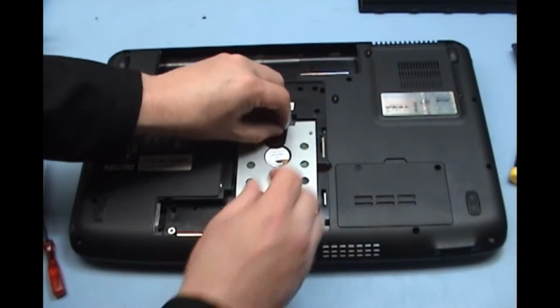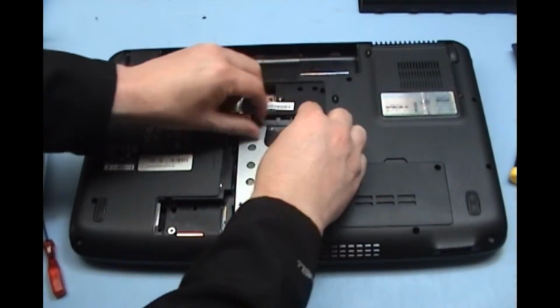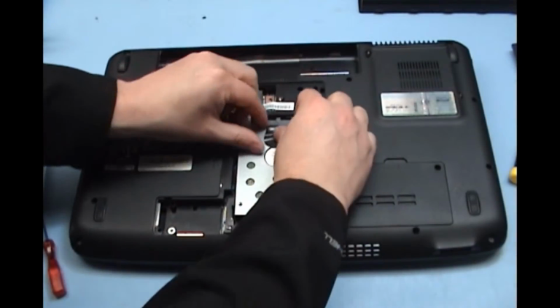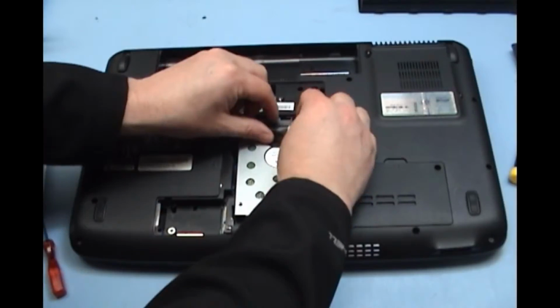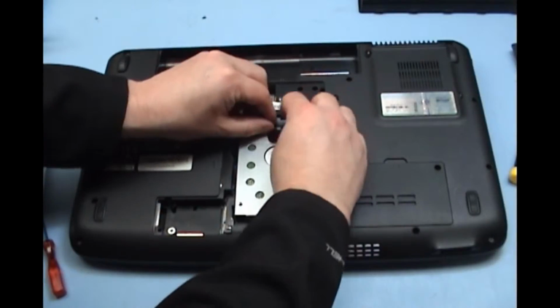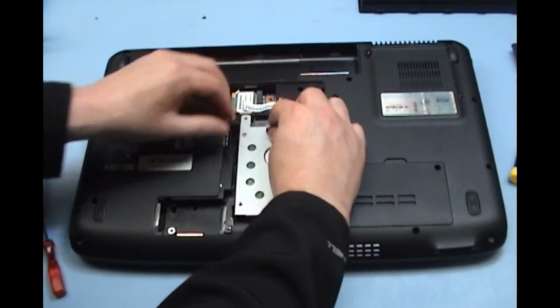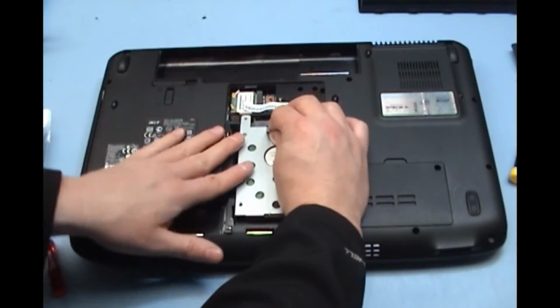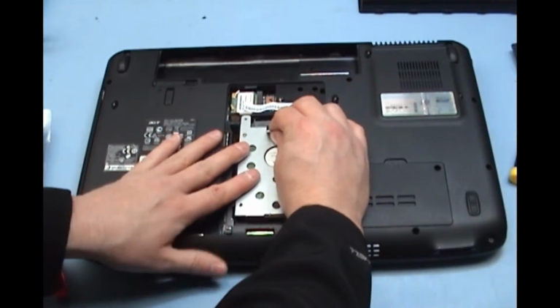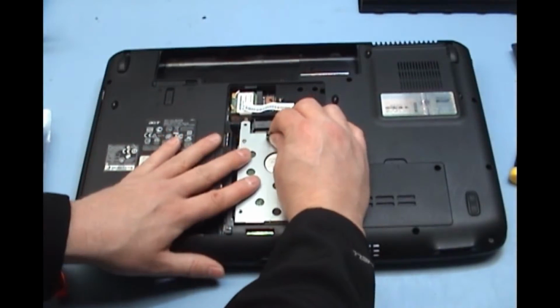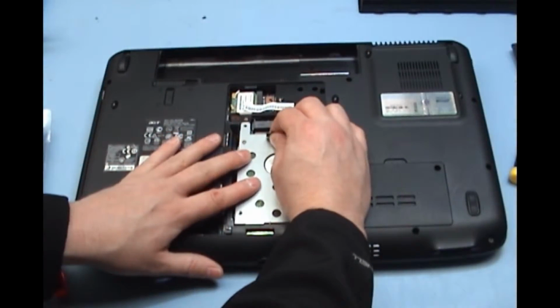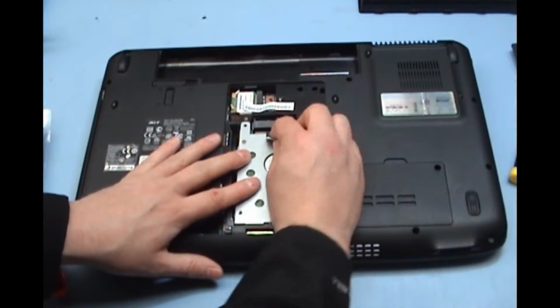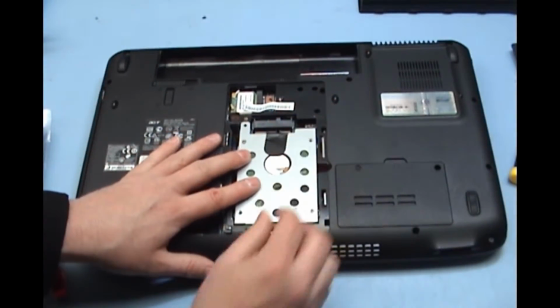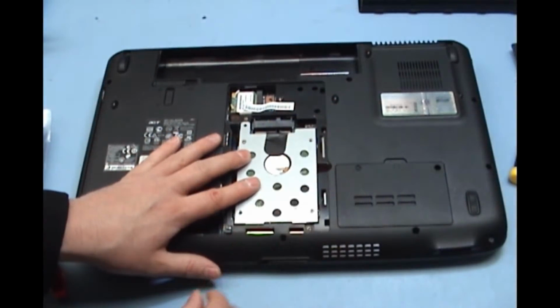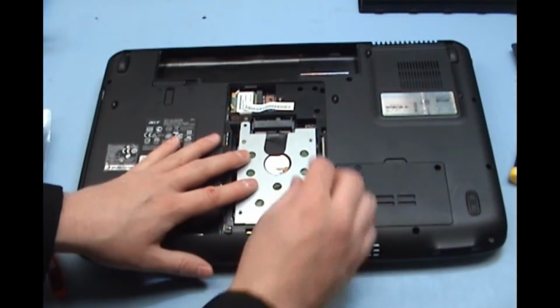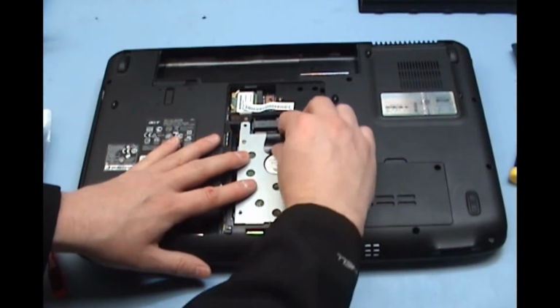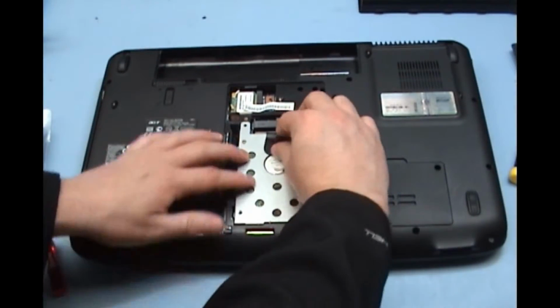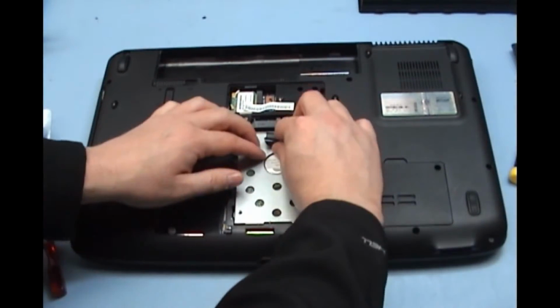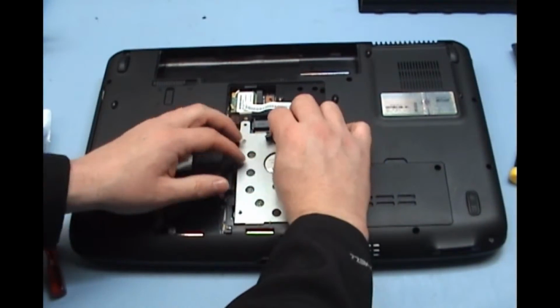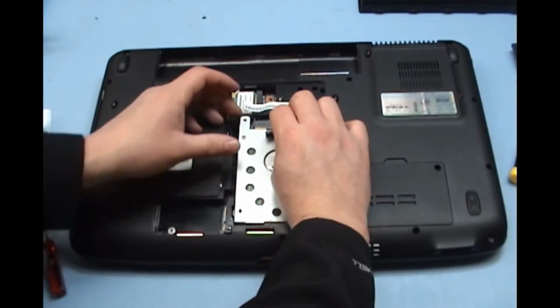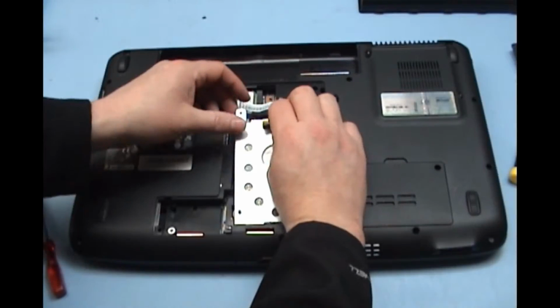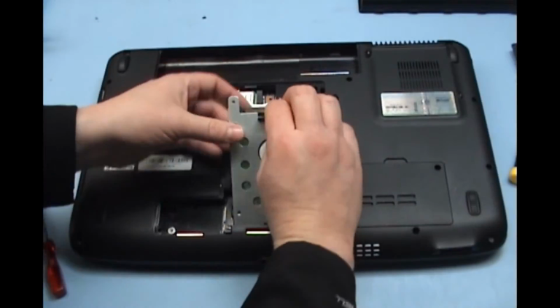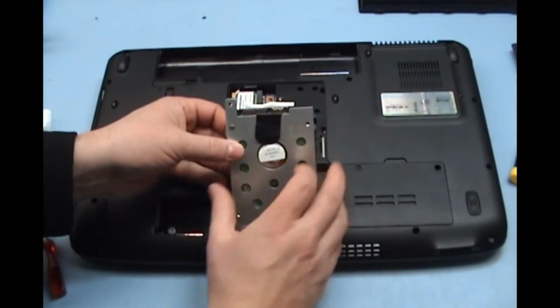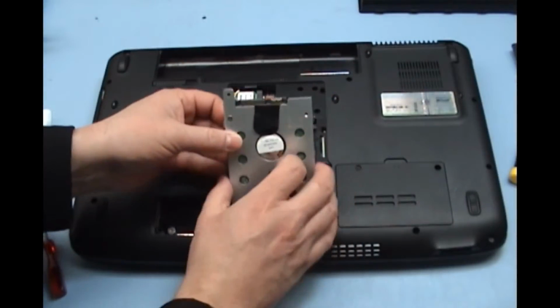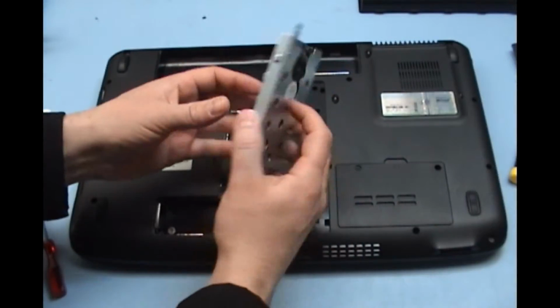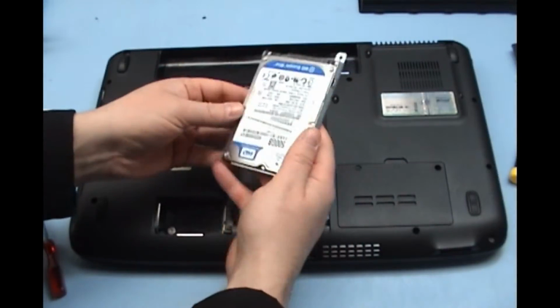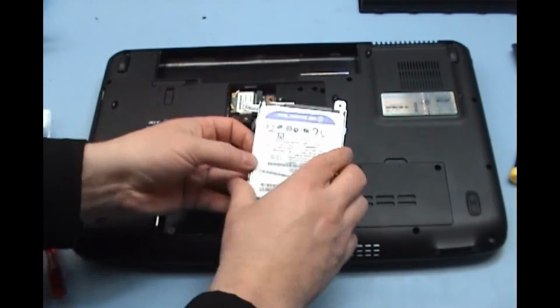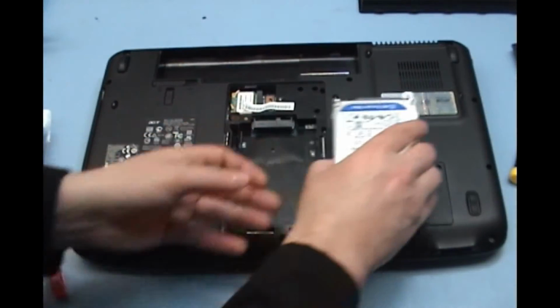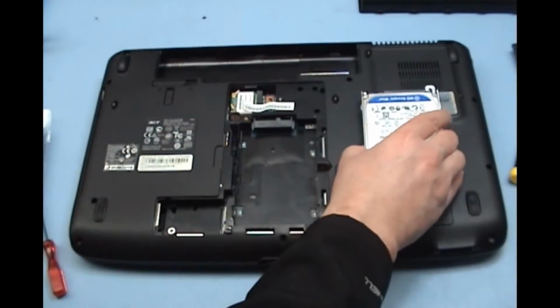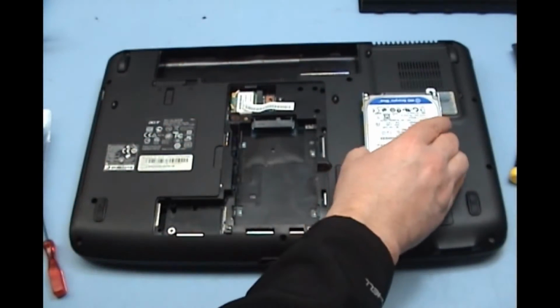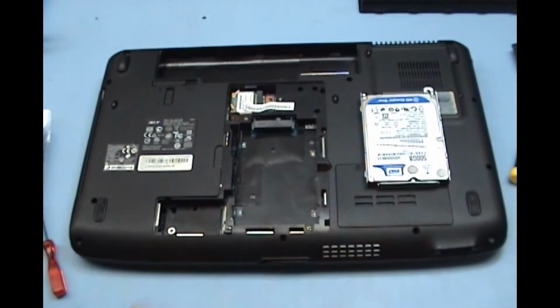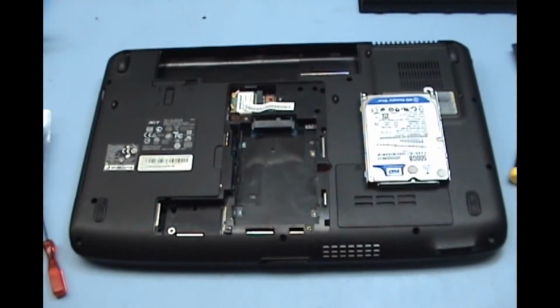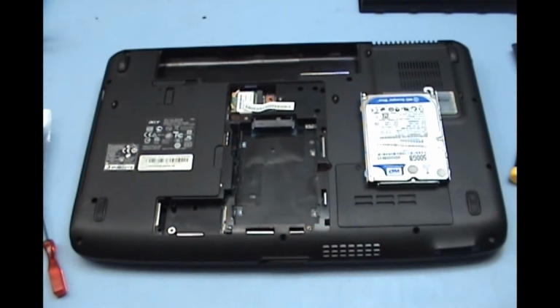You can see this plastic tab — just pull it back and lift it out. That is our hard drive removed.